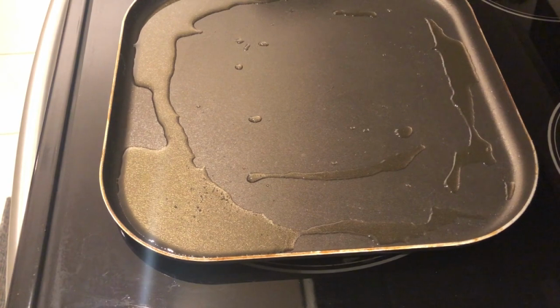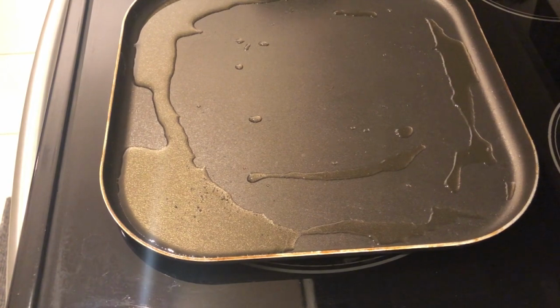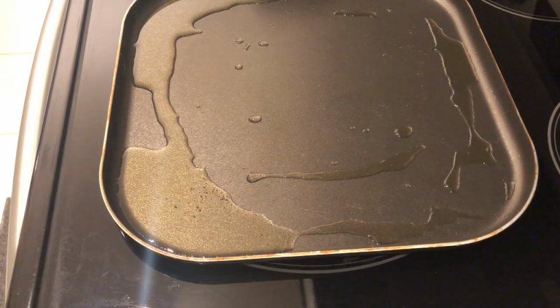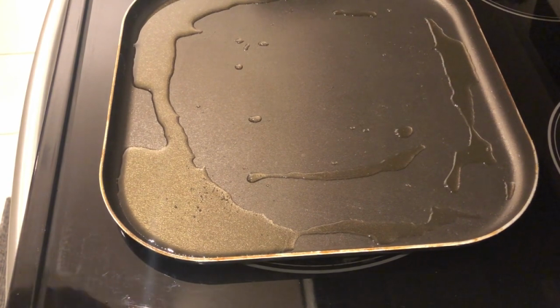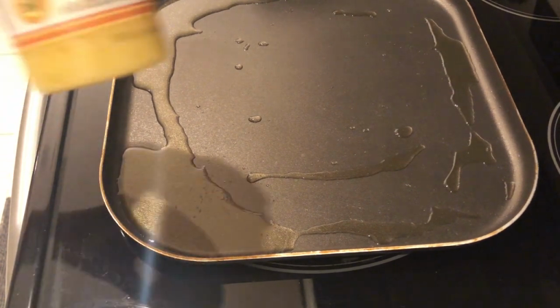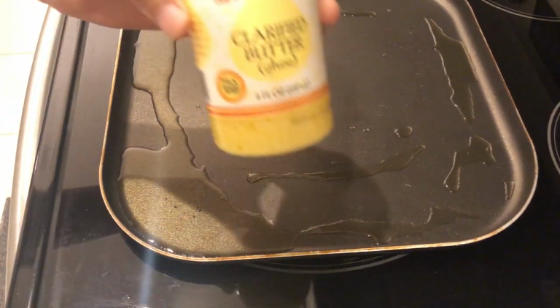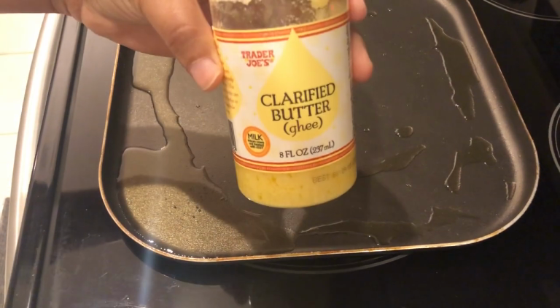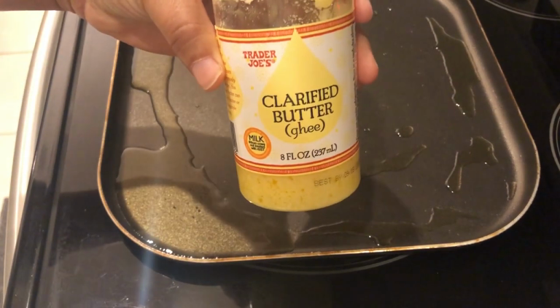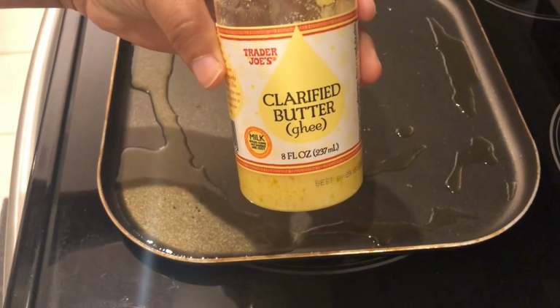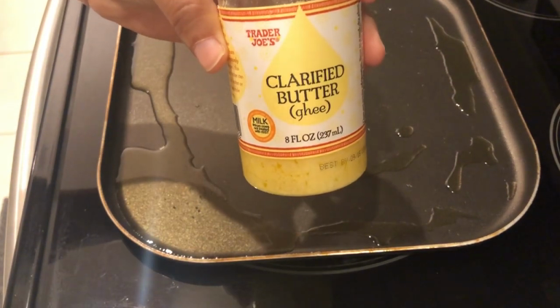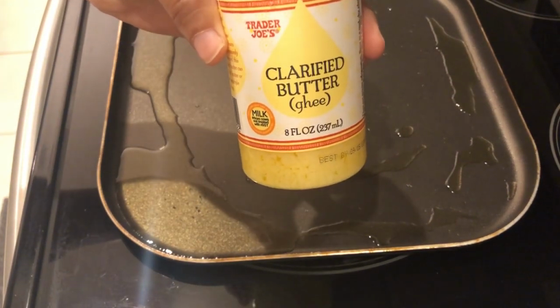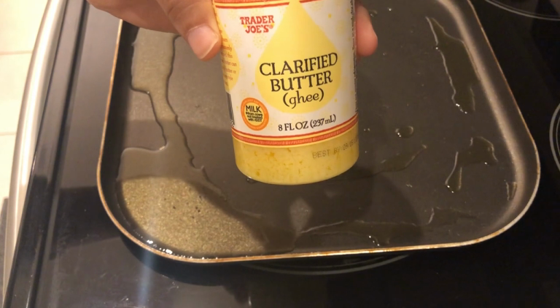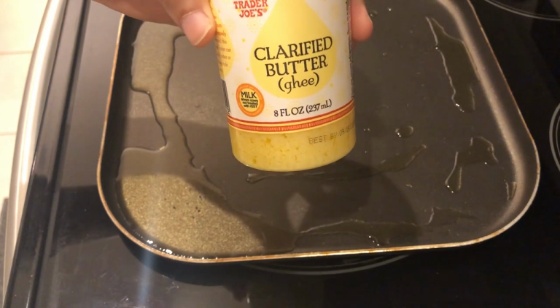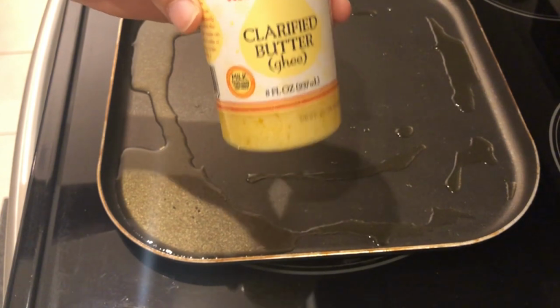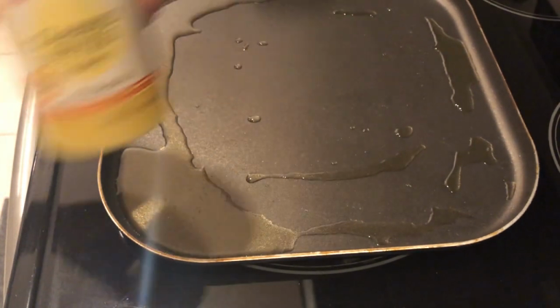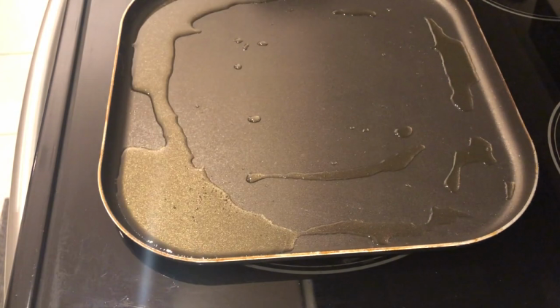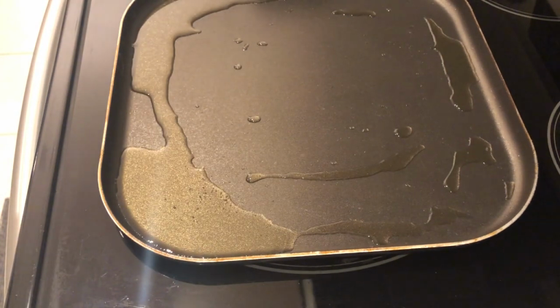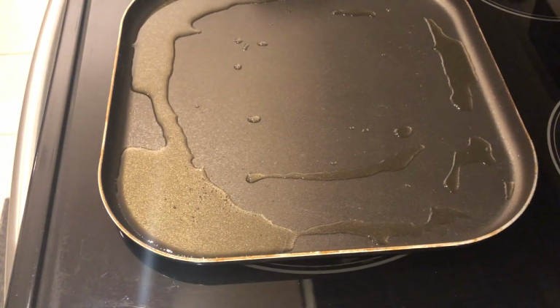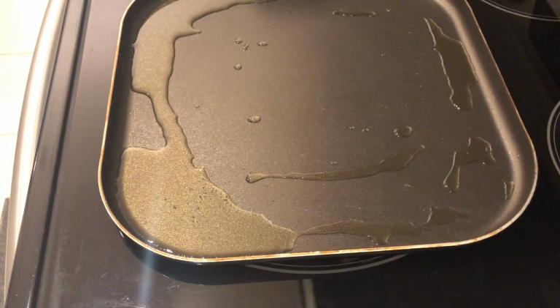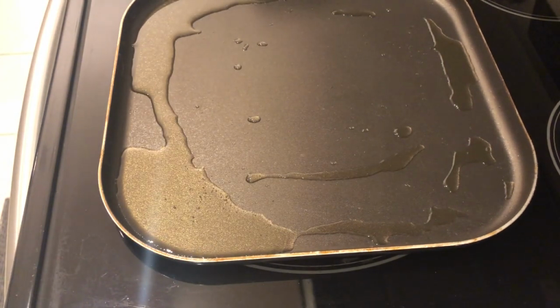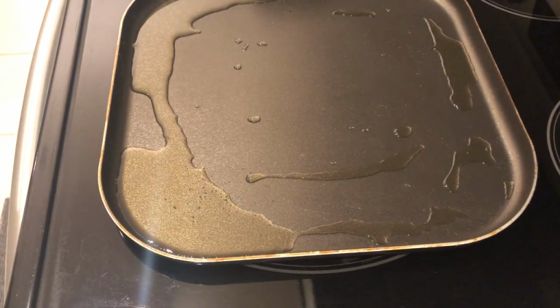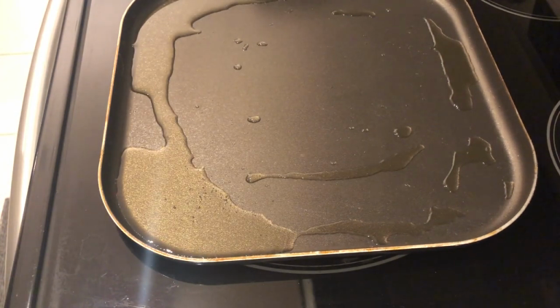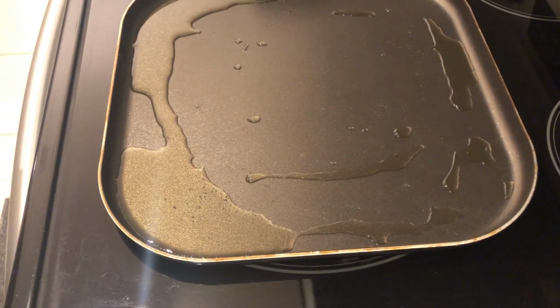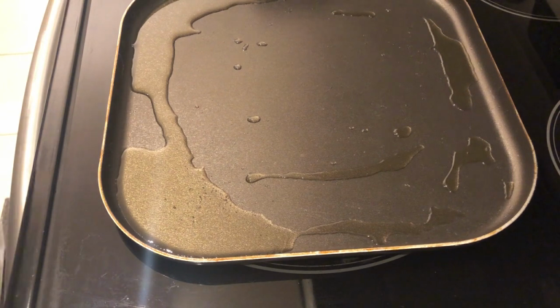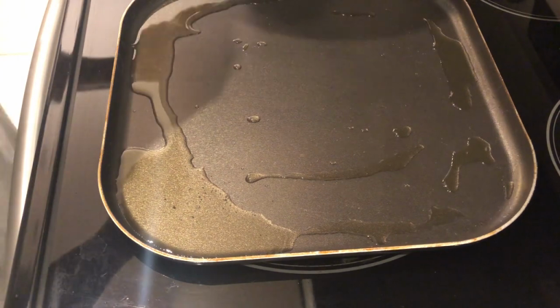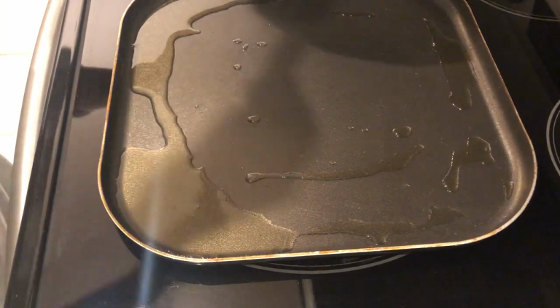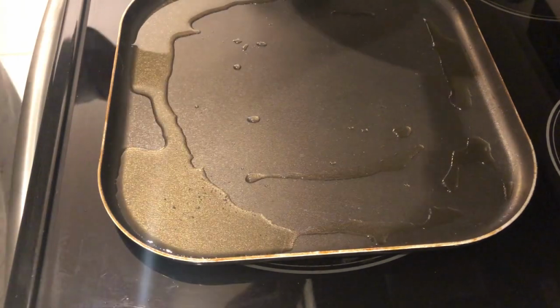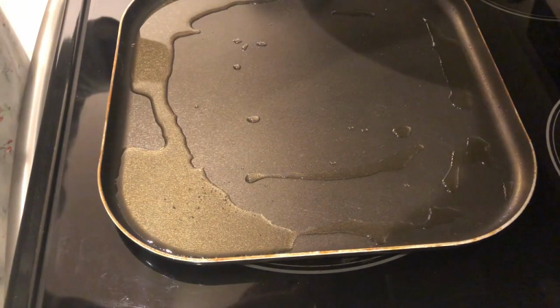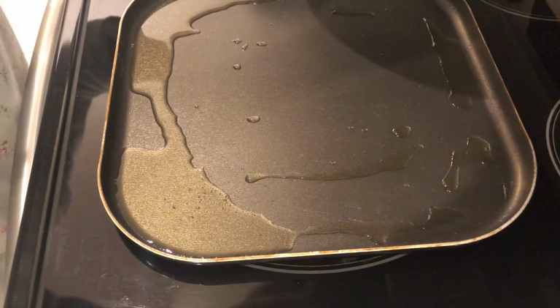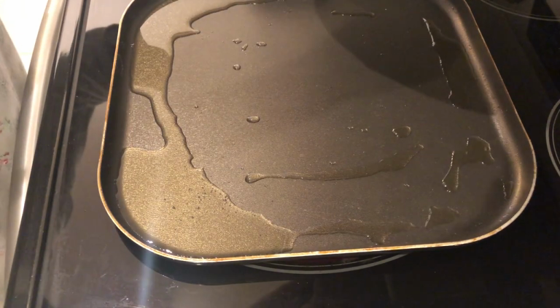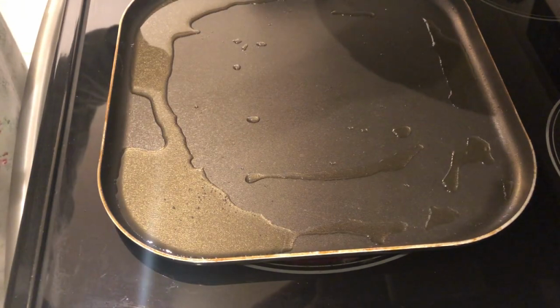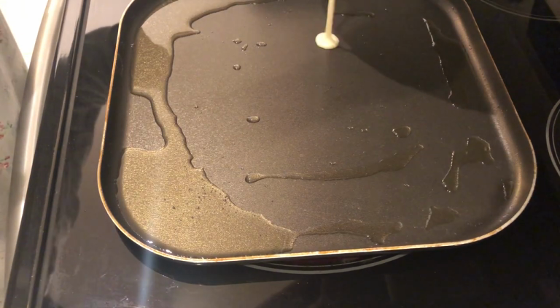I've got my griddle preheated, and I am using clarified butter to grill my pancakes. You can use regular butter or vegetable oil as well, and you're just going to add the batter to the griddle.